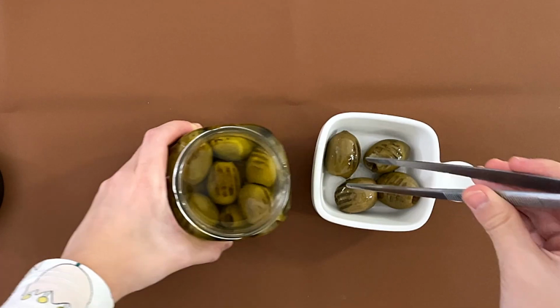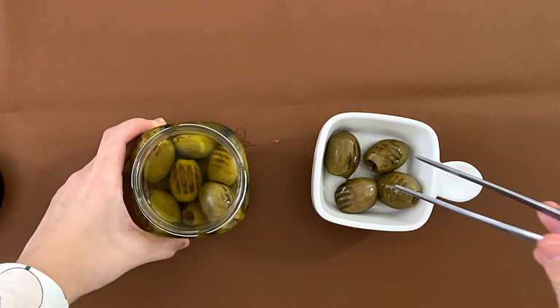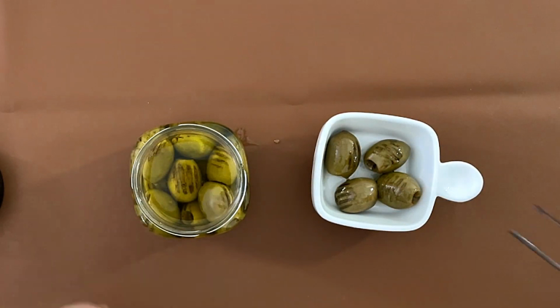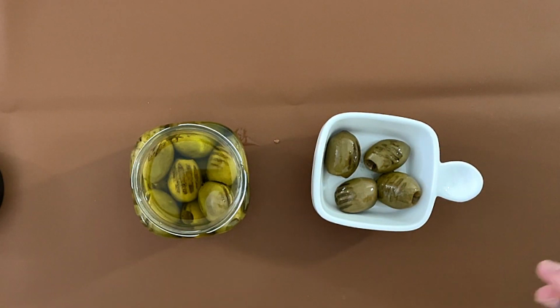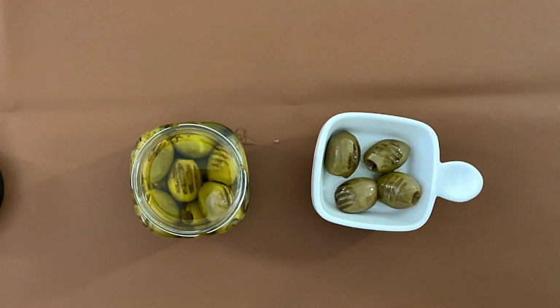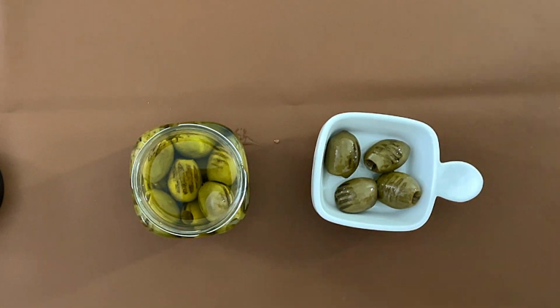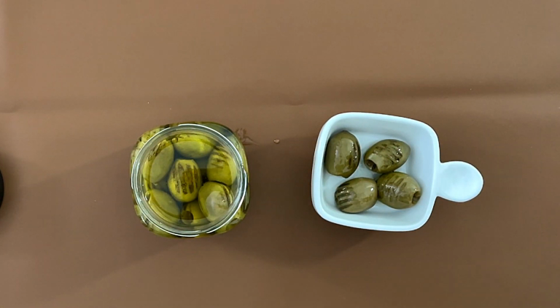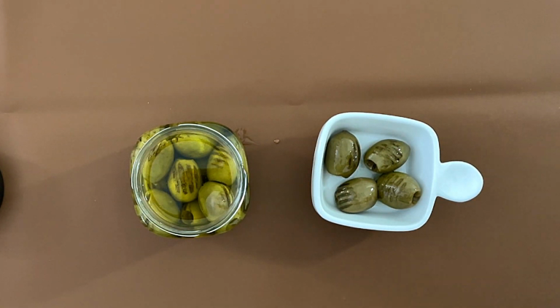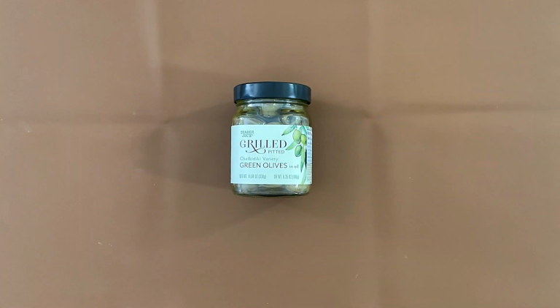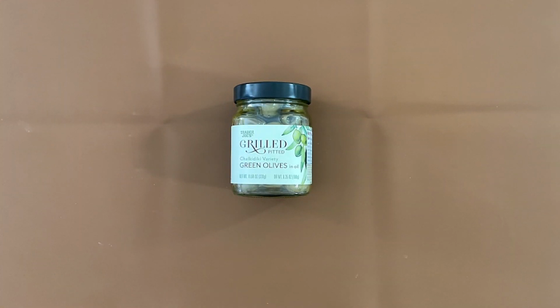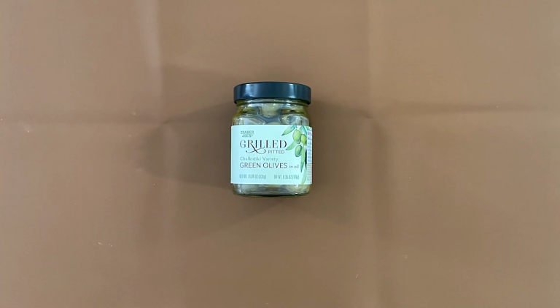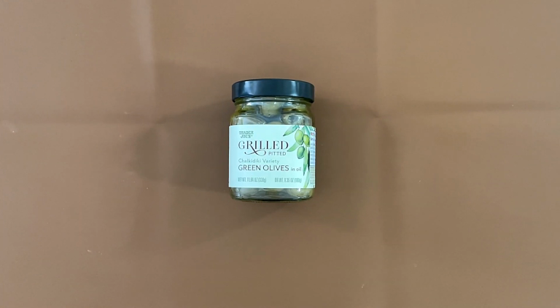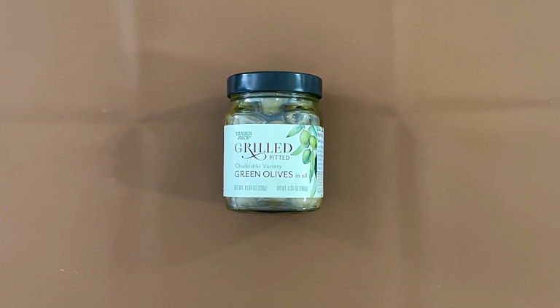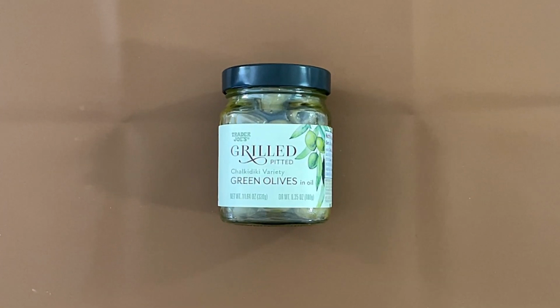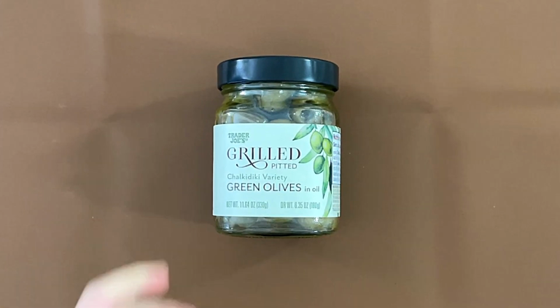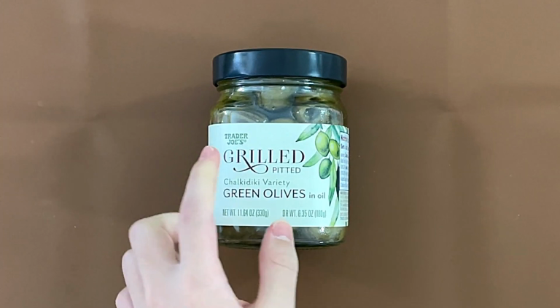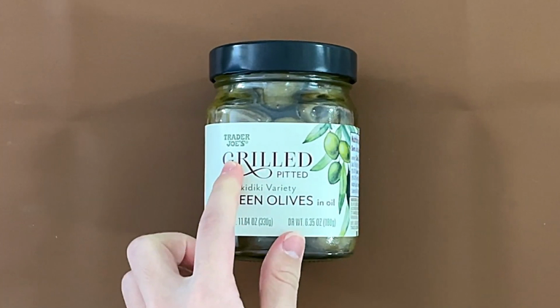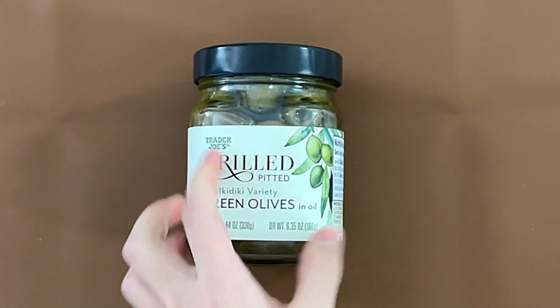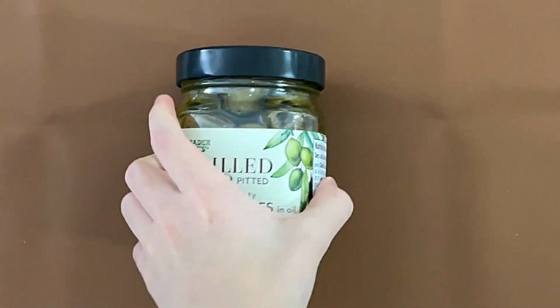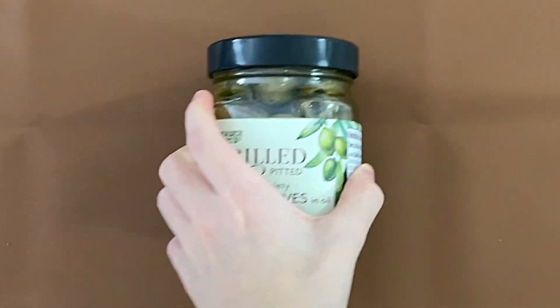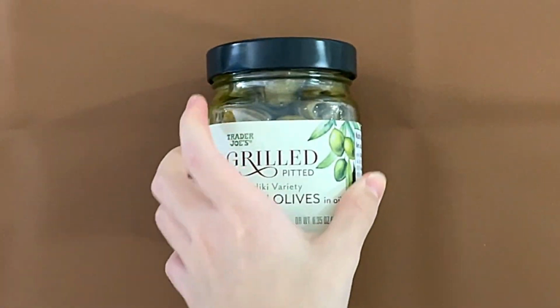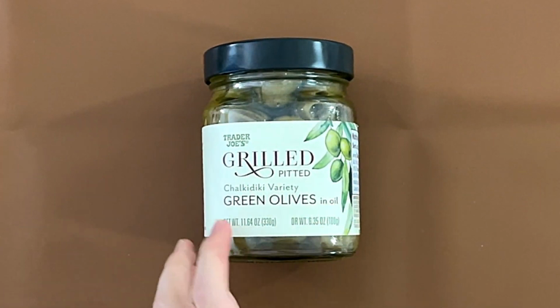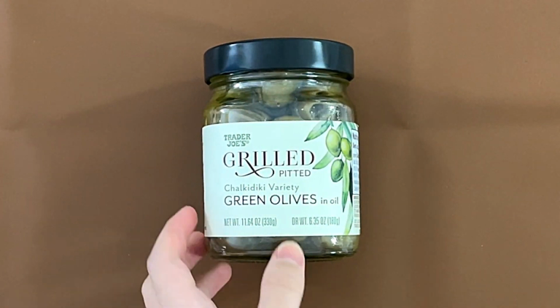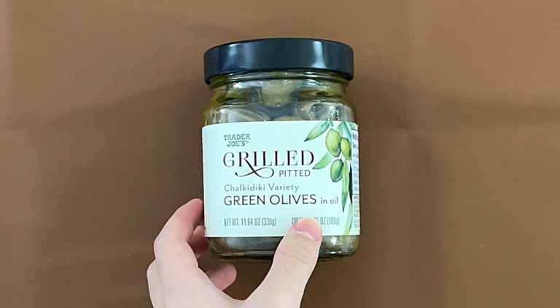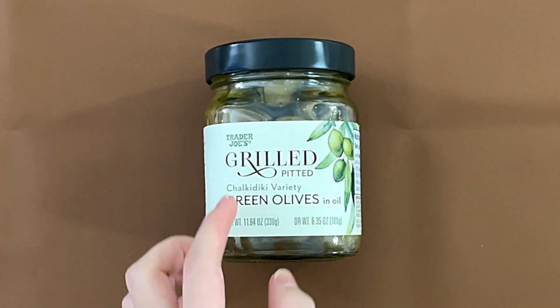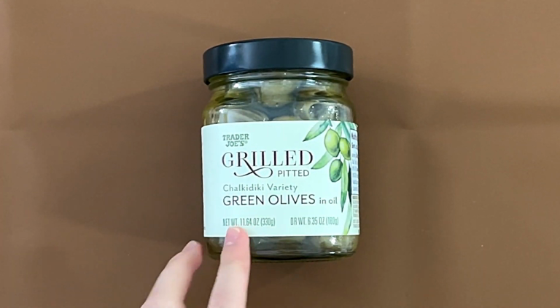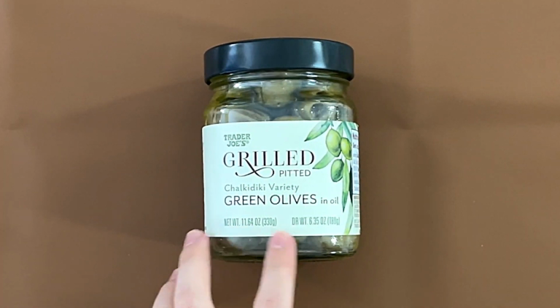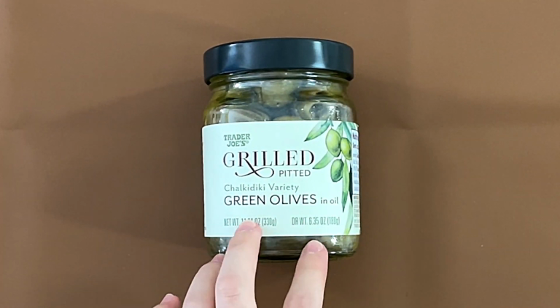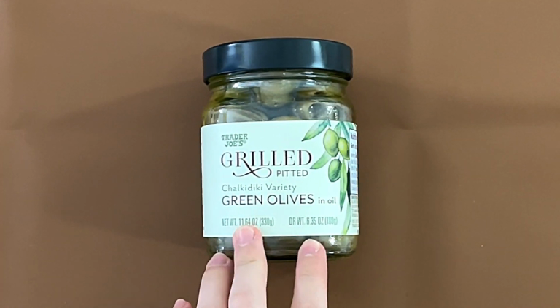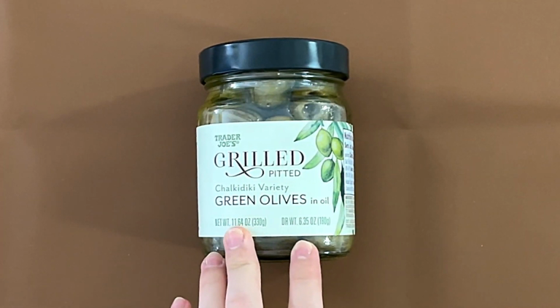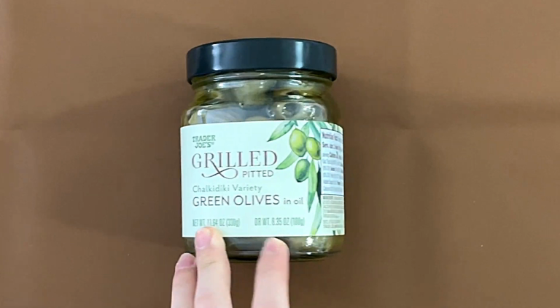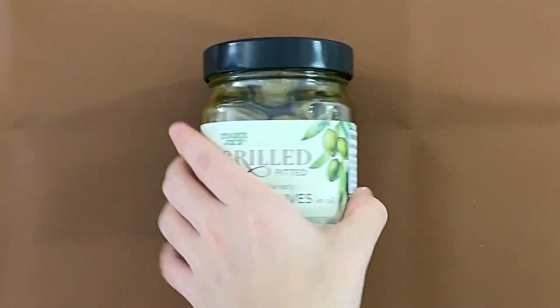It's alright, you won't die. Hello, Tanya here, friends. Today I'll be reviewing Trader Joe's Grilled Pitted Chakadiki Variety Green Olives in Oil.